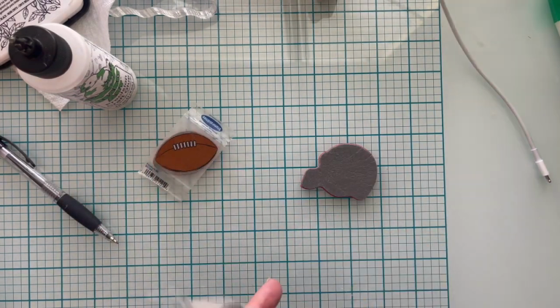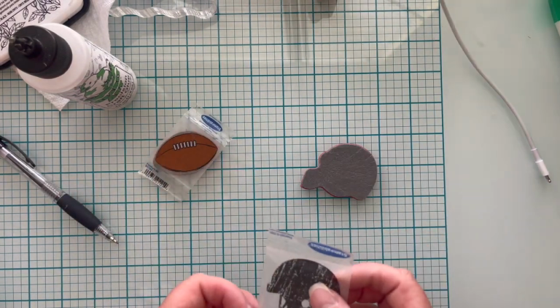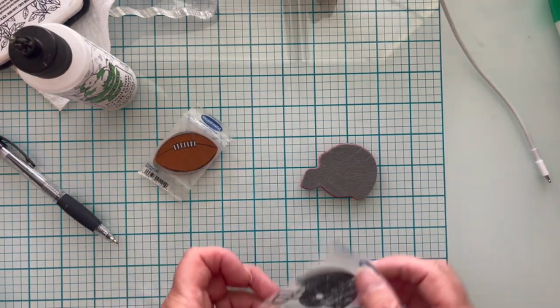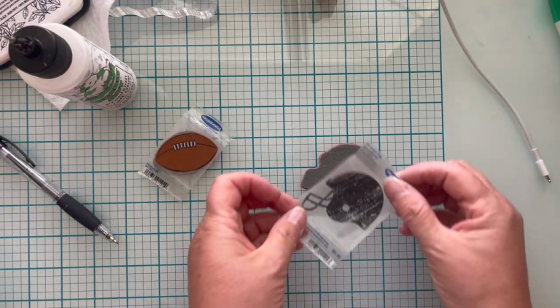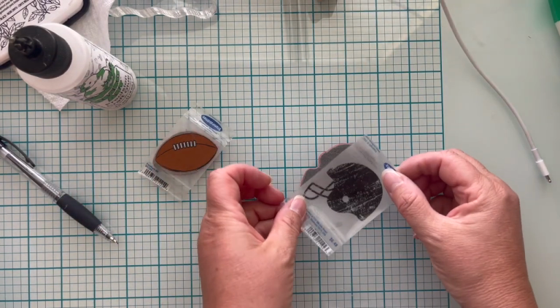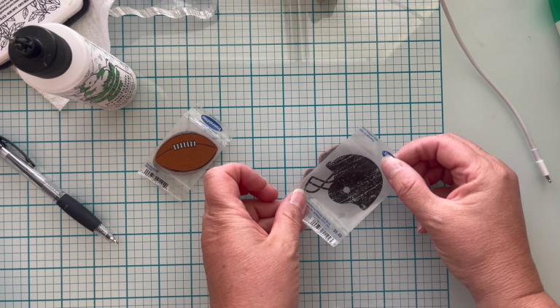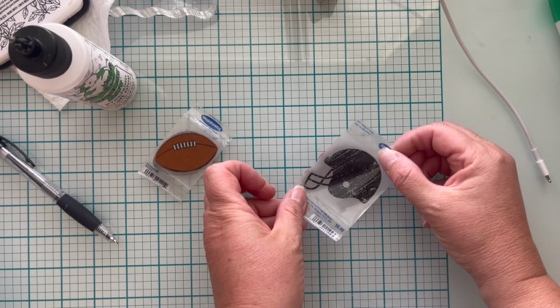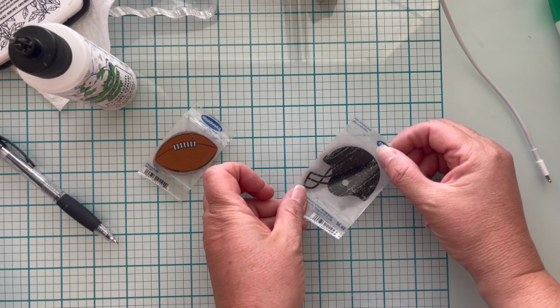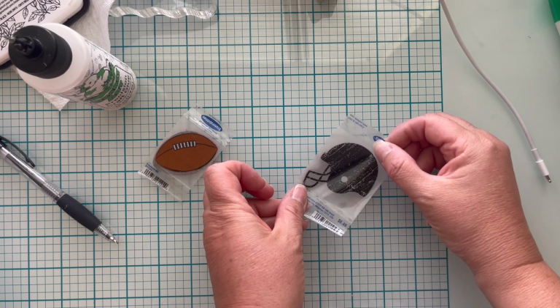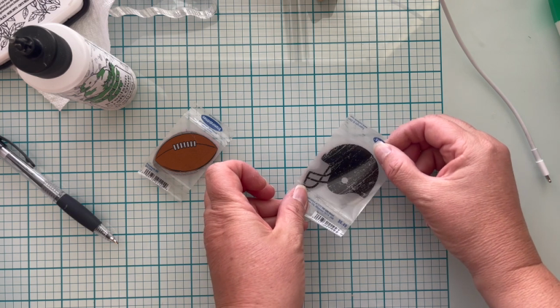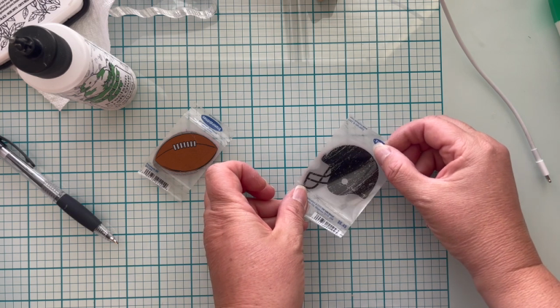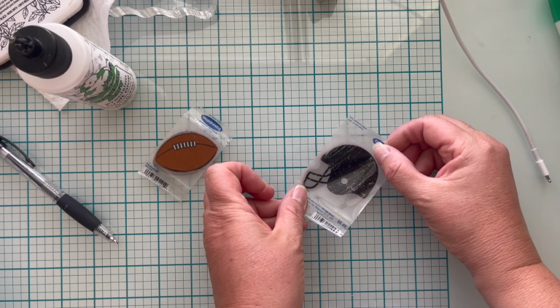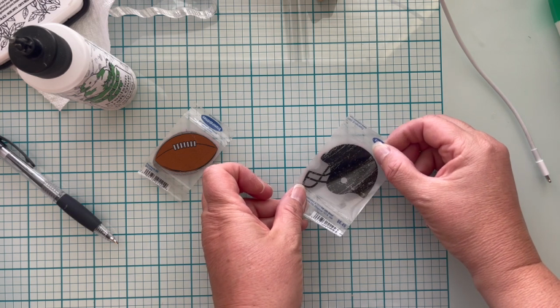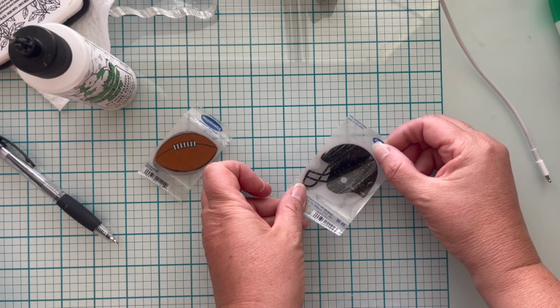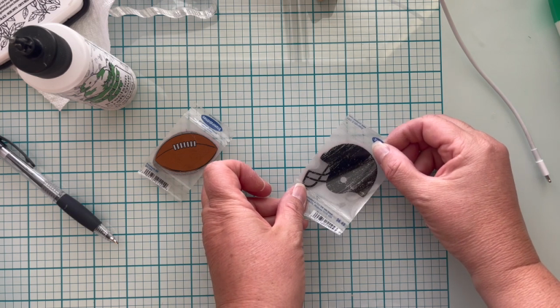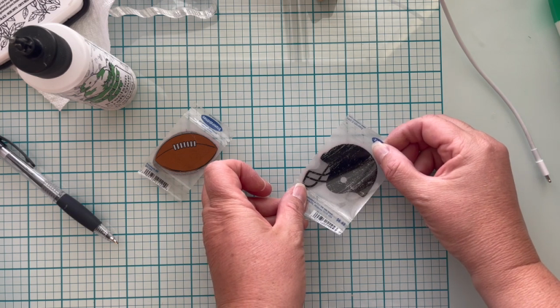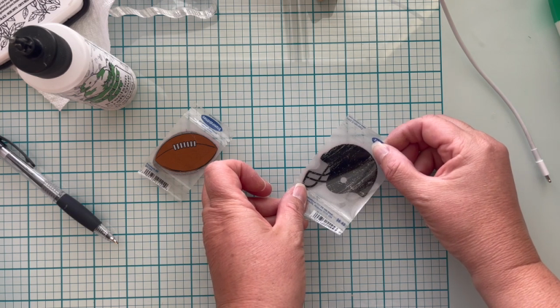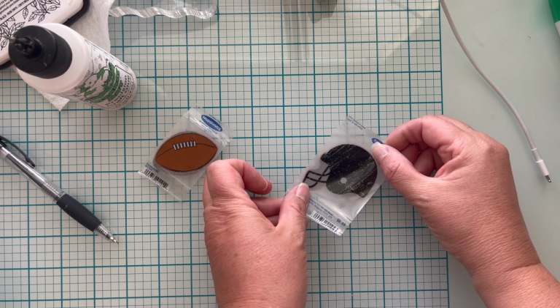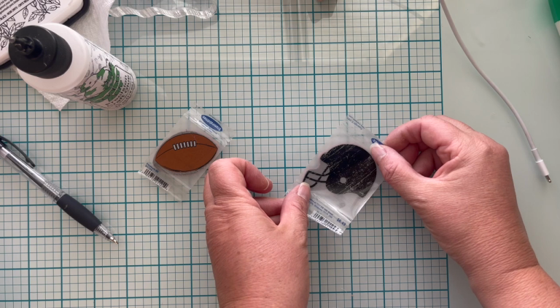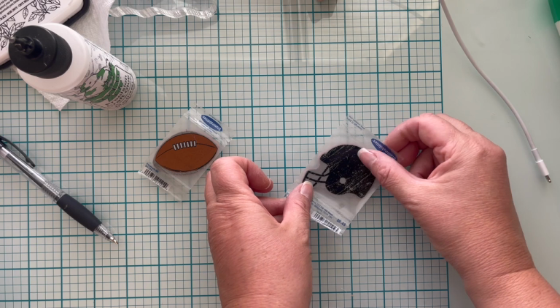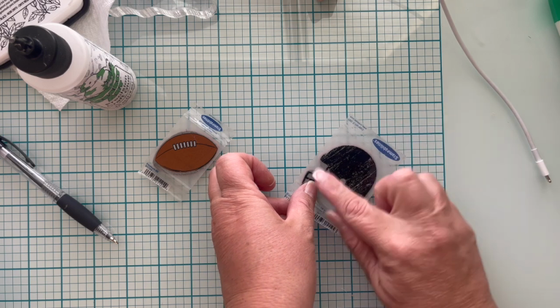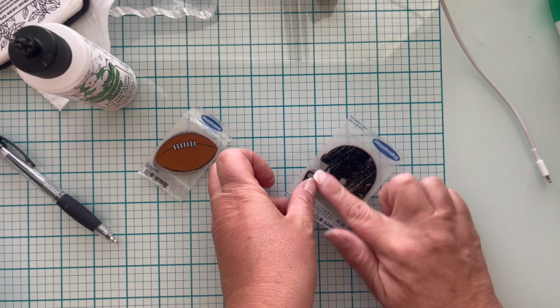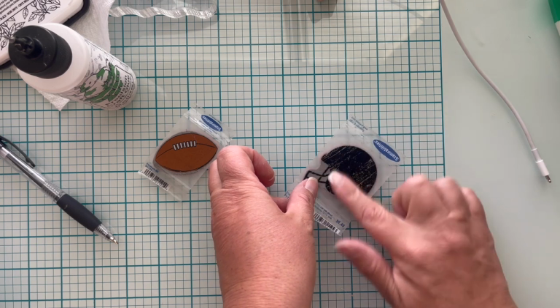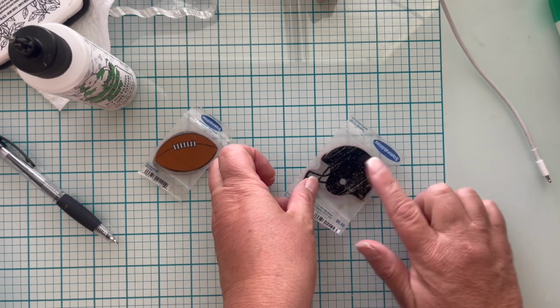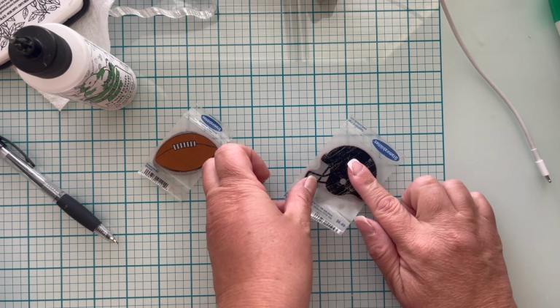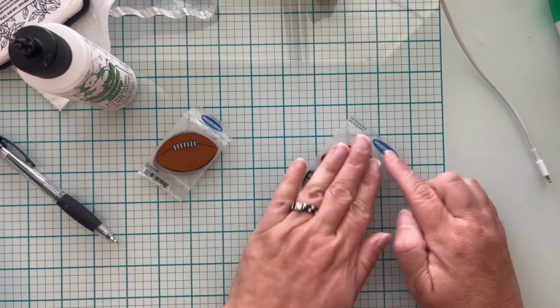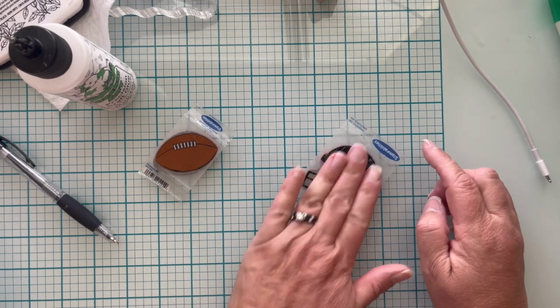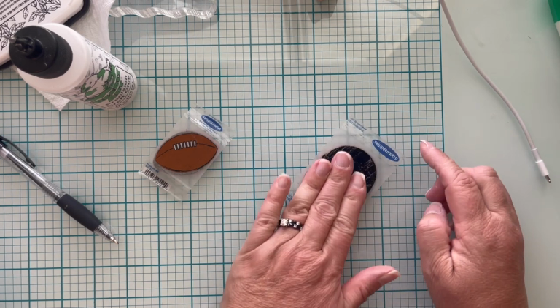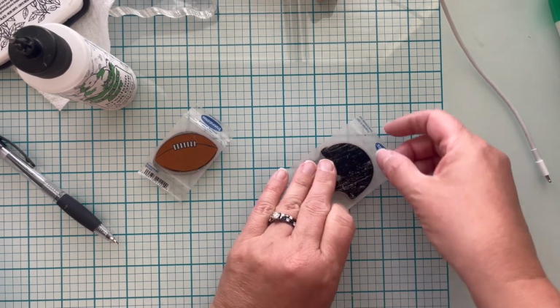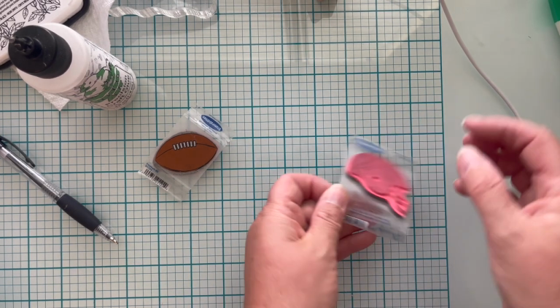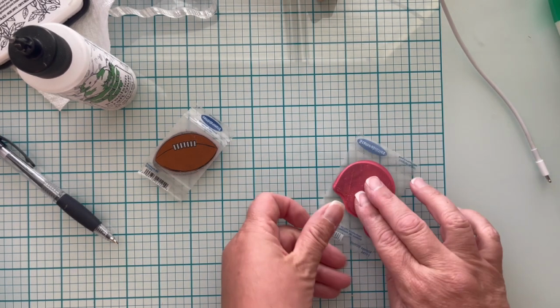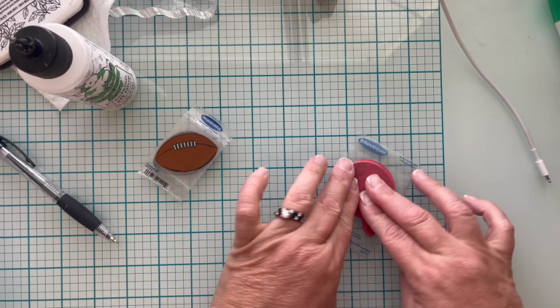If your stamp is directional, make sure that your sticker matches your stamp so you know which way you're going to stamp it in the future. I do the exact same thing for the helmet — this one gave me a little bit of a fit and didn't want to come off so easily, but in the end I managed to peel it off and adhere it down to the stamp, same as the football.